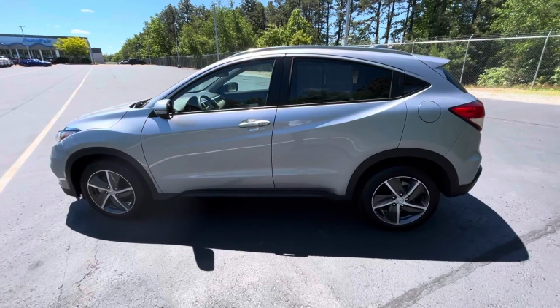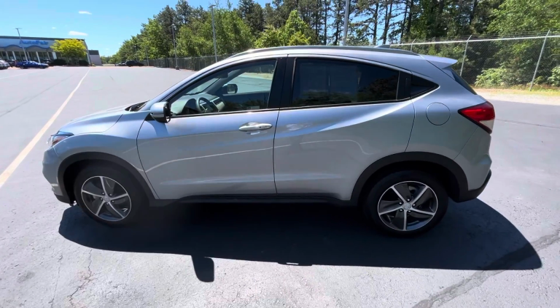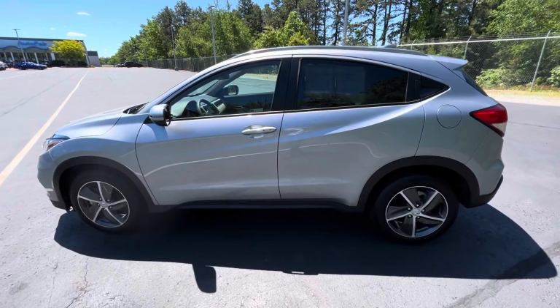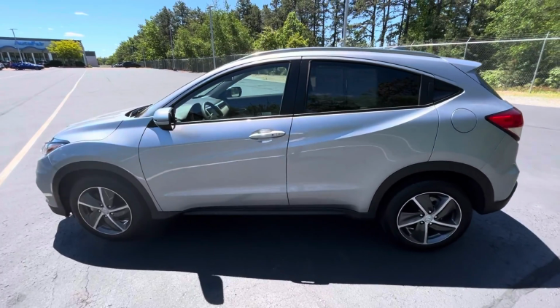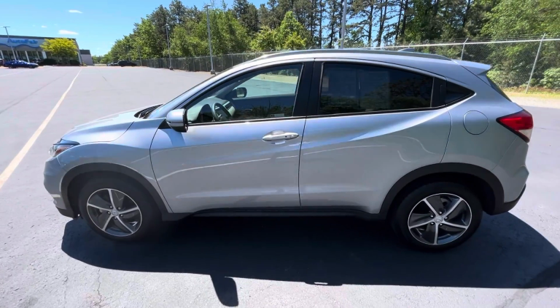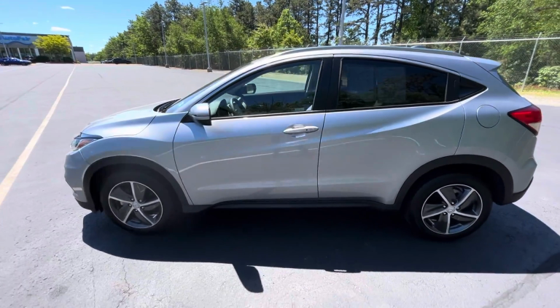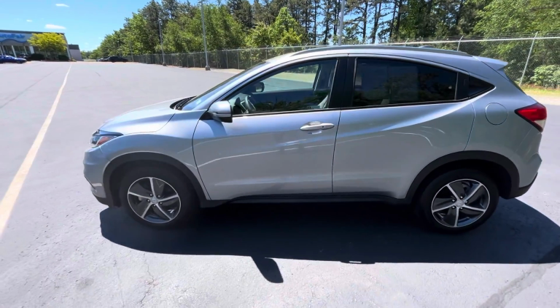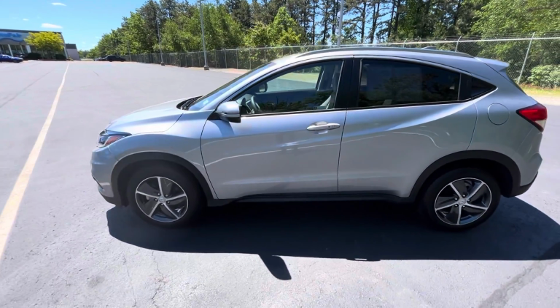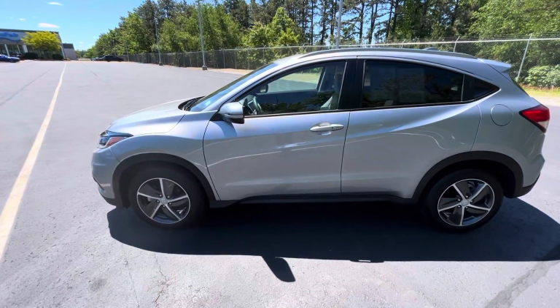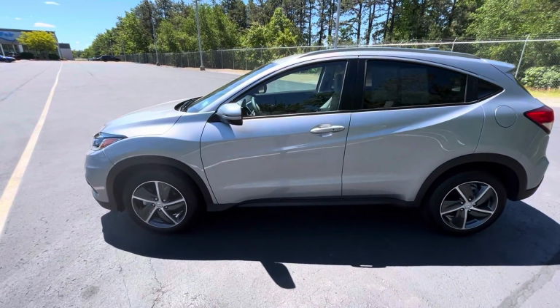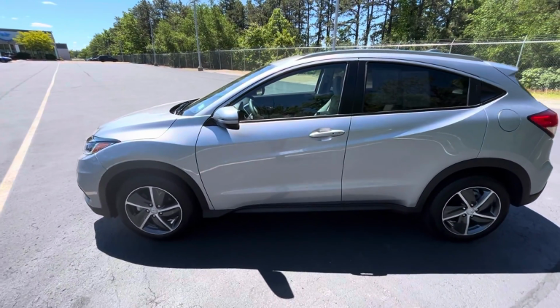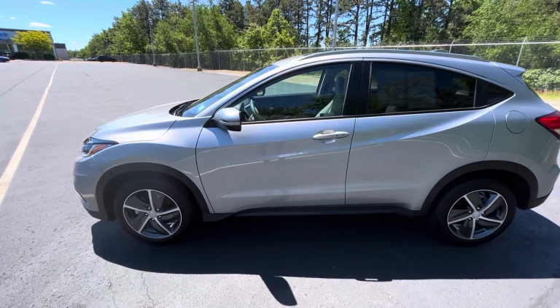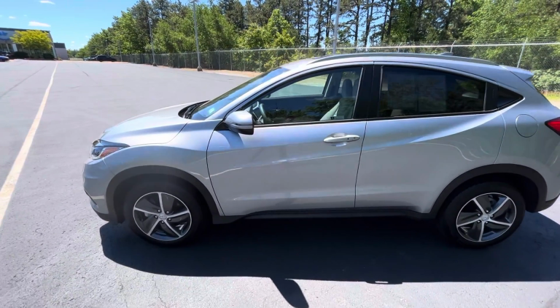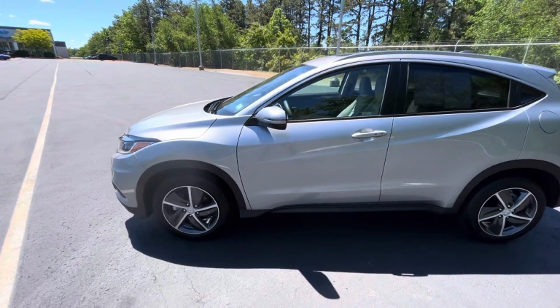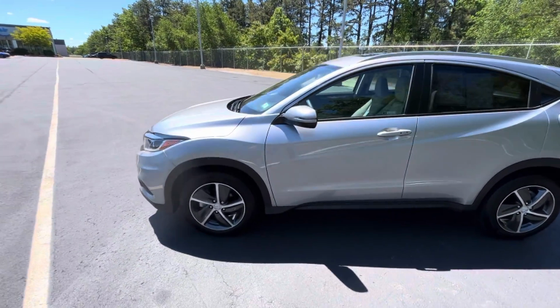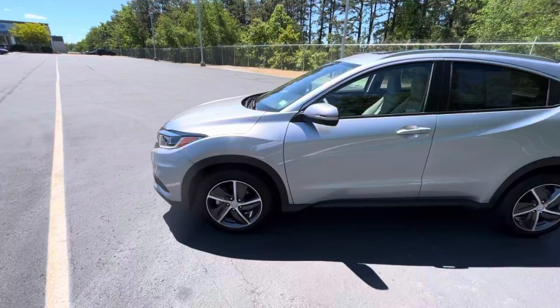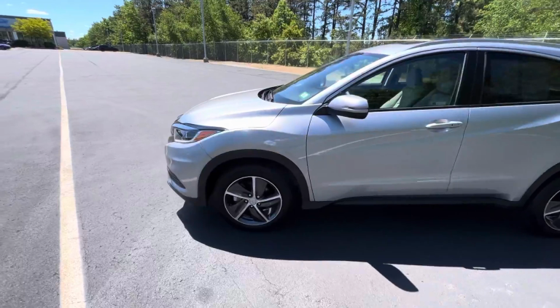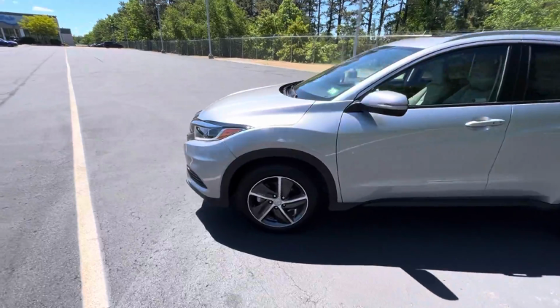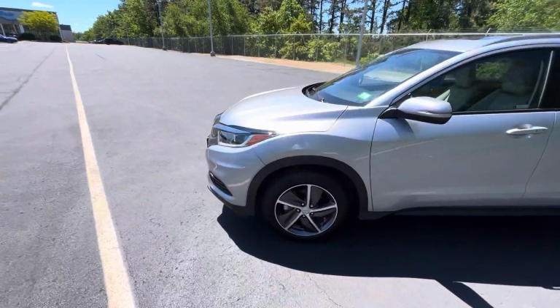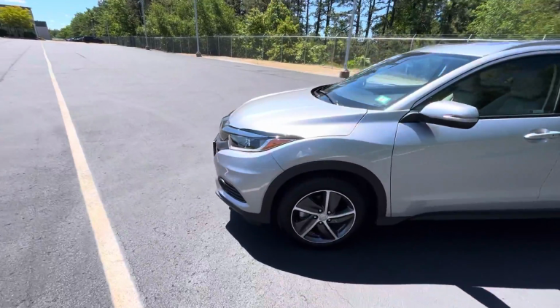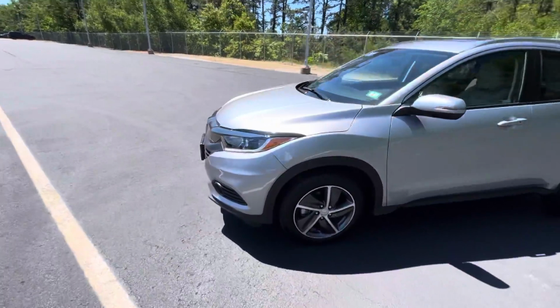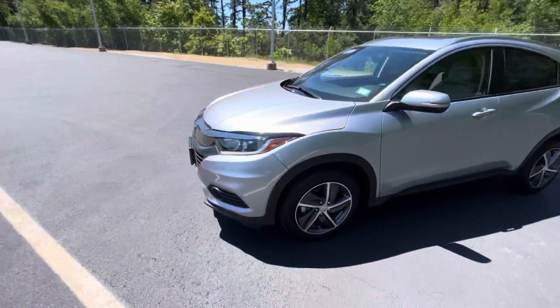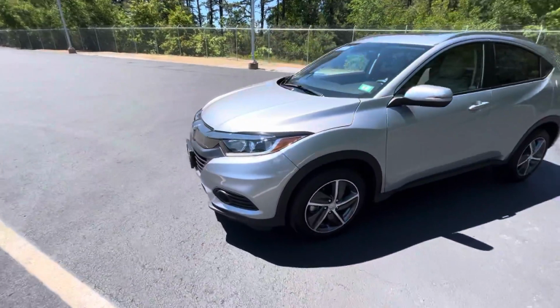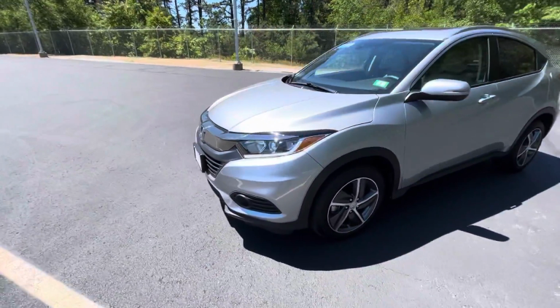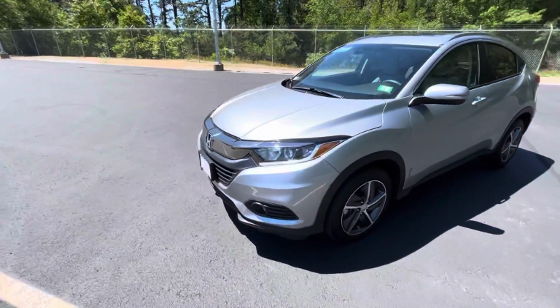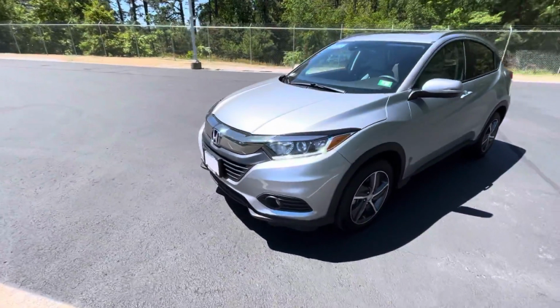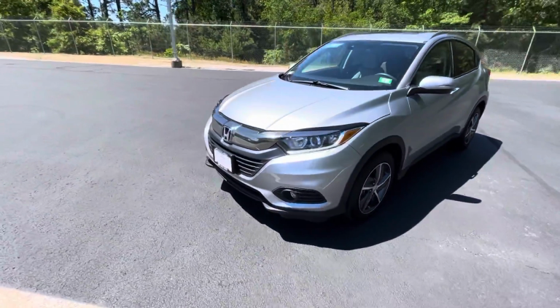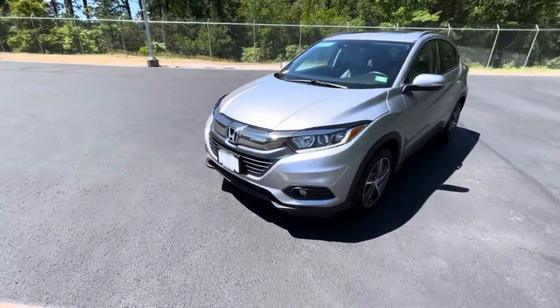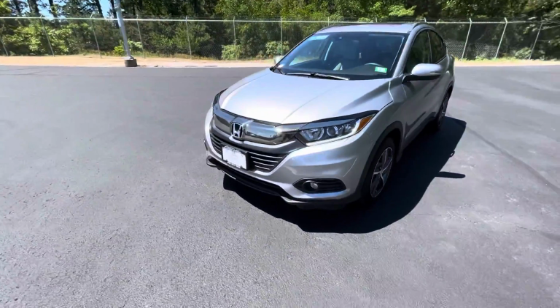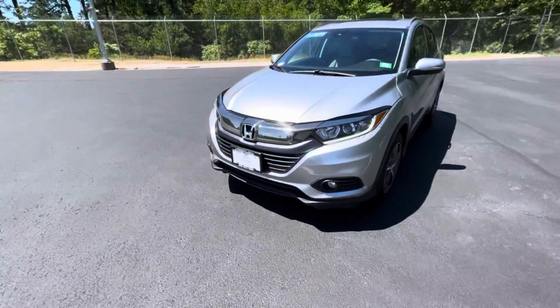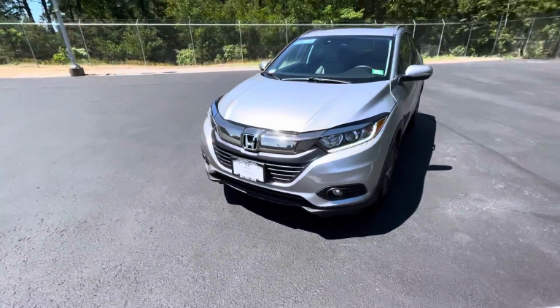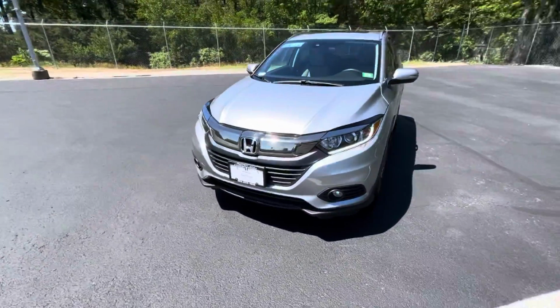Nico from Autofair Hano, just doing a quick walk around on the 2021 Honda HR-V EX. We'll go ahead and start from the front.